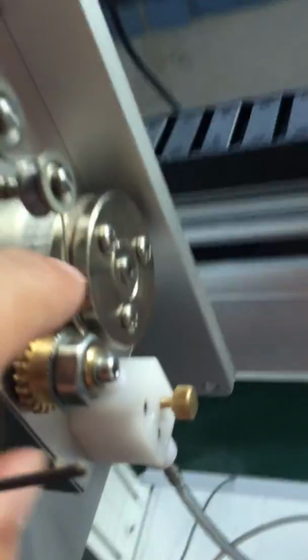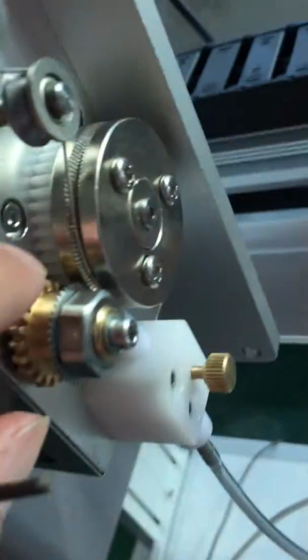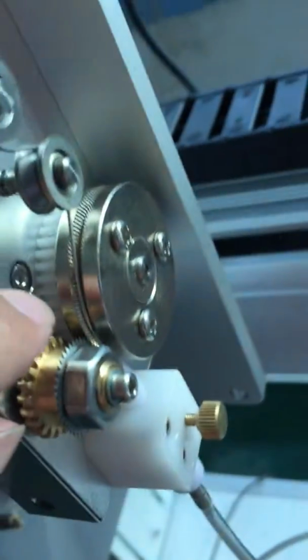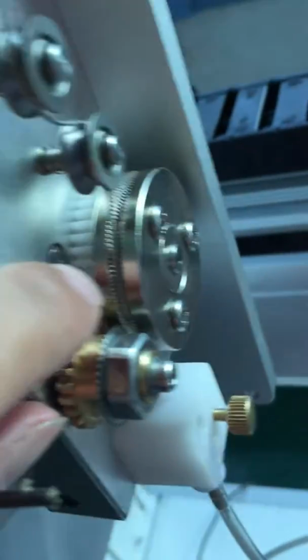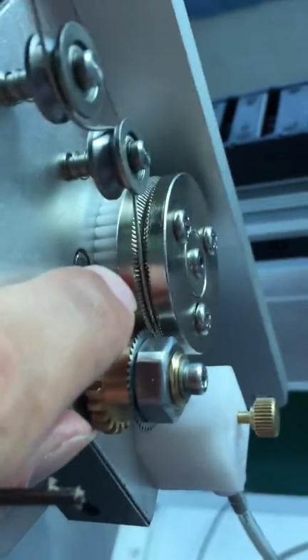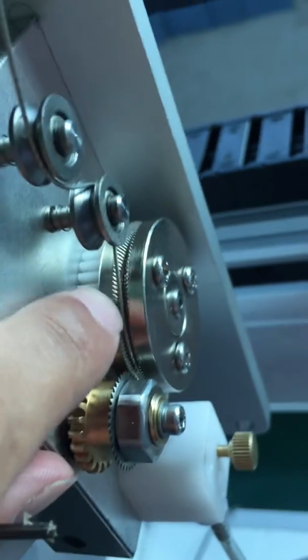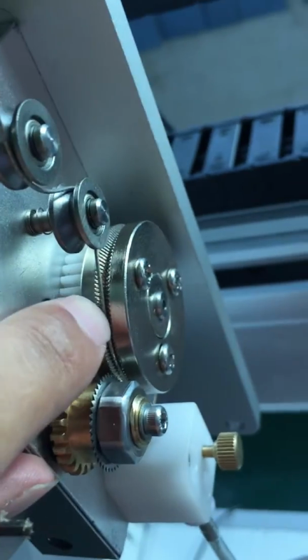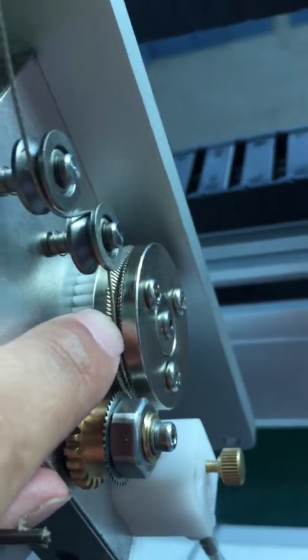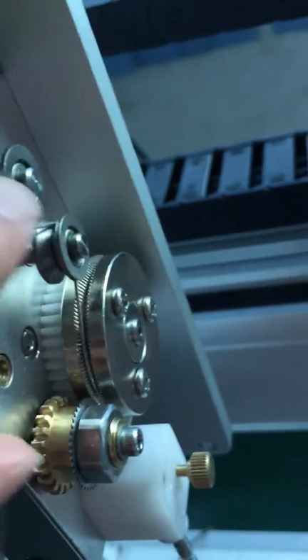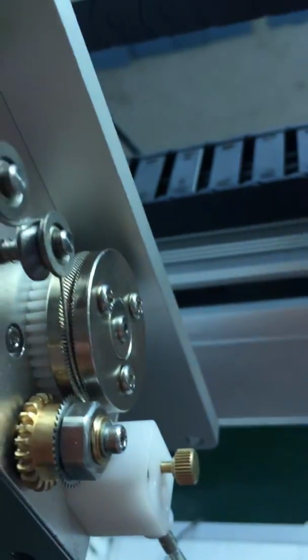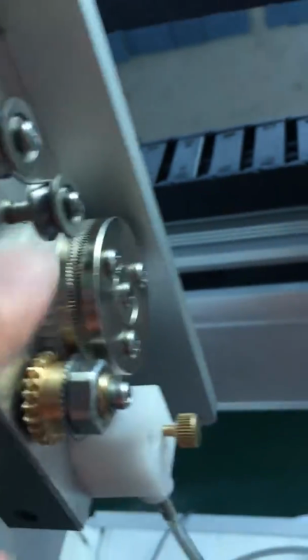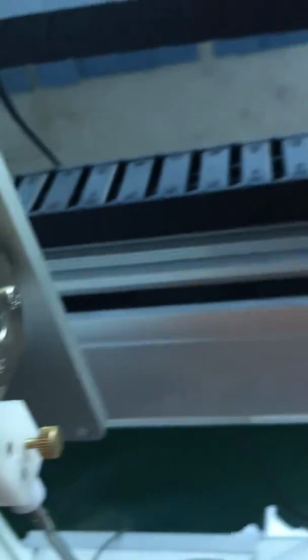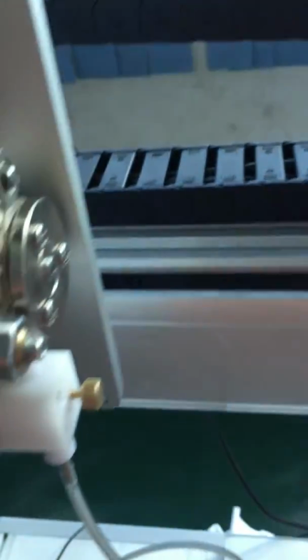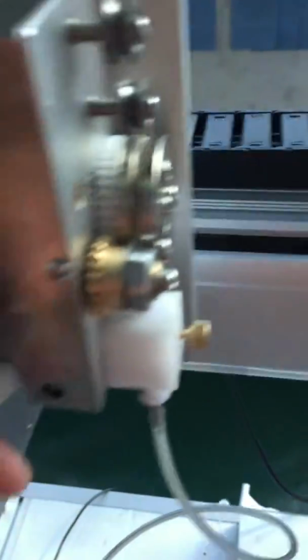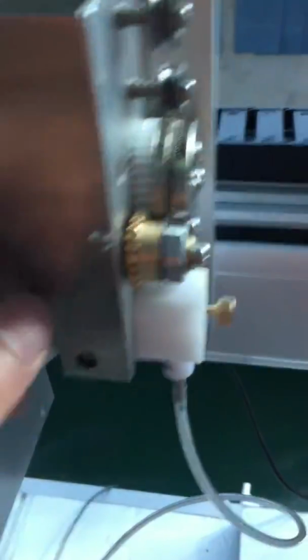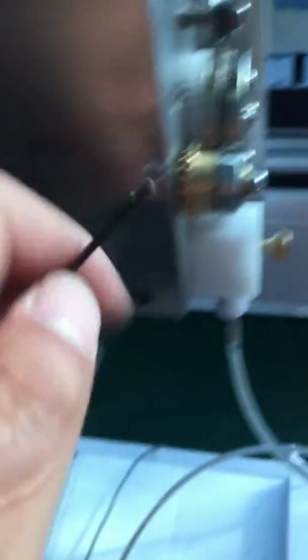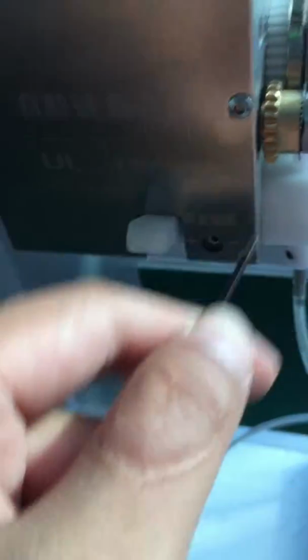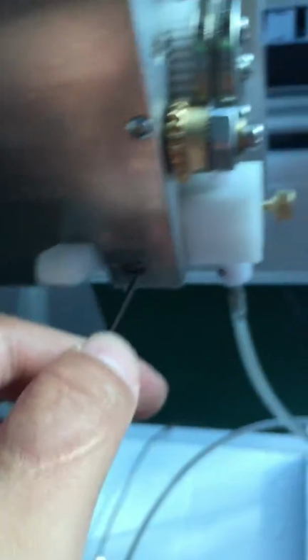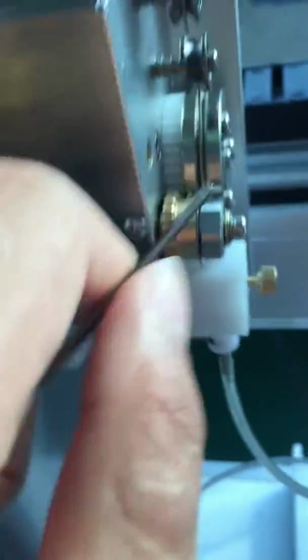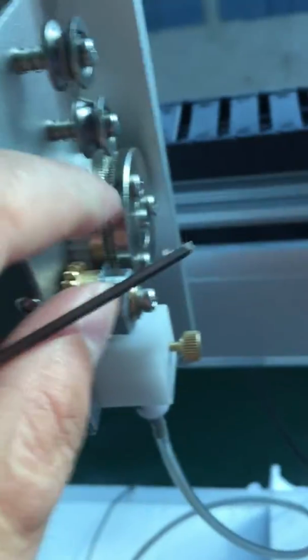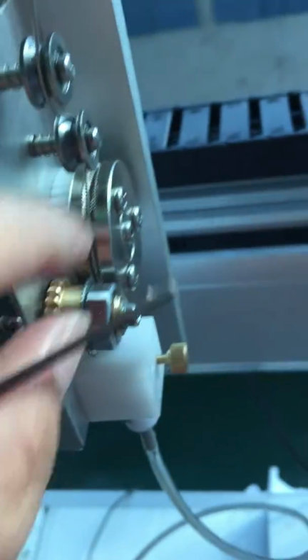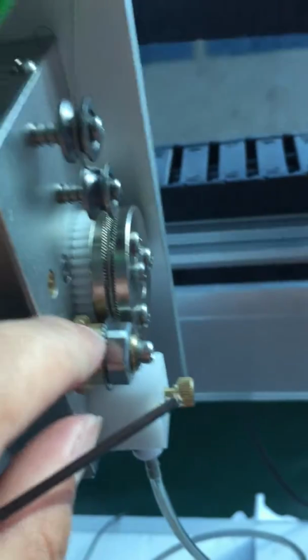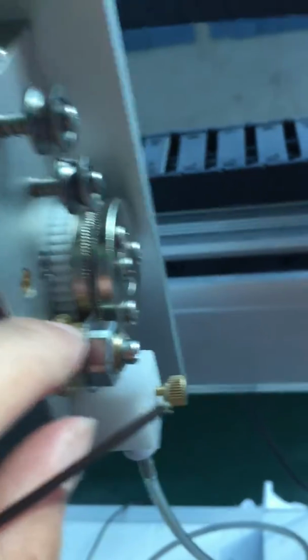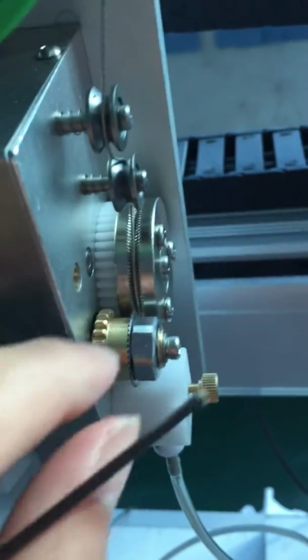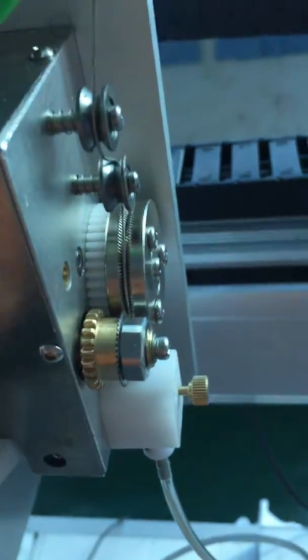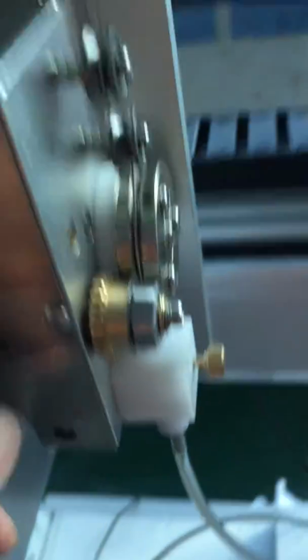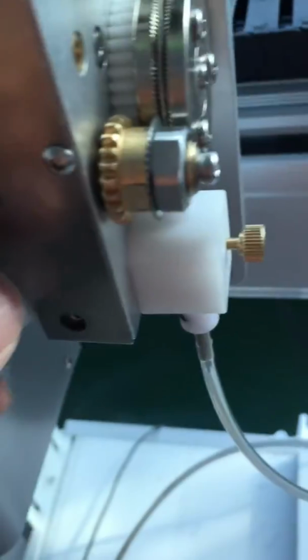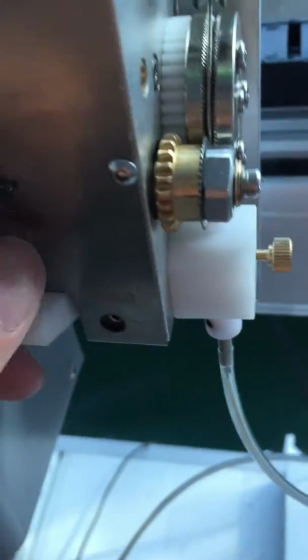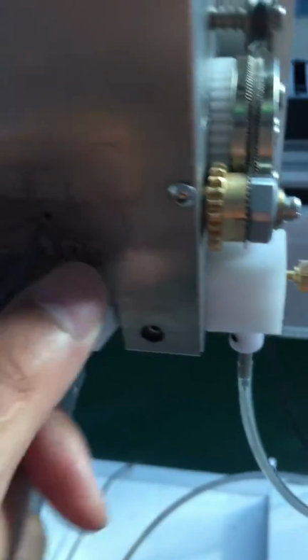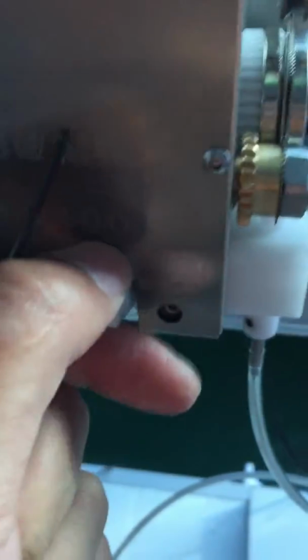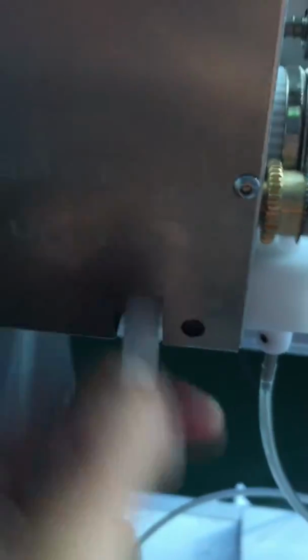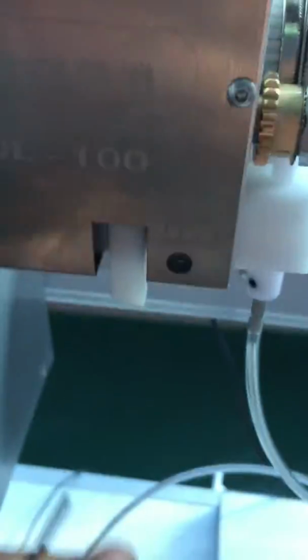Tighten here to fasten the tin. After we tighten or loosen, after we set it, we put this down.